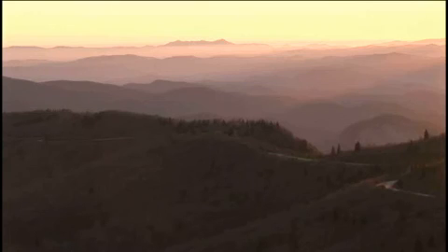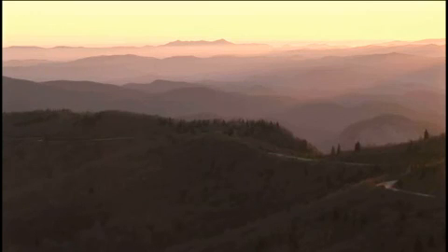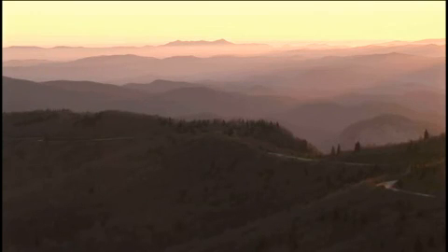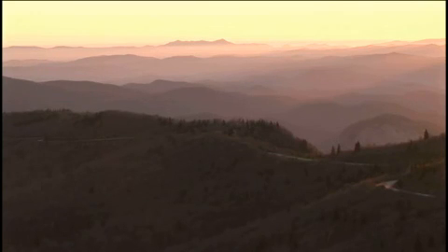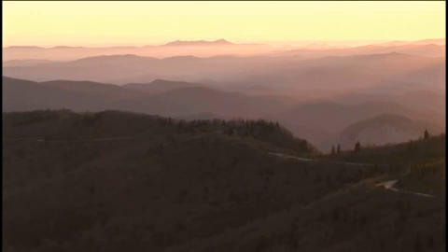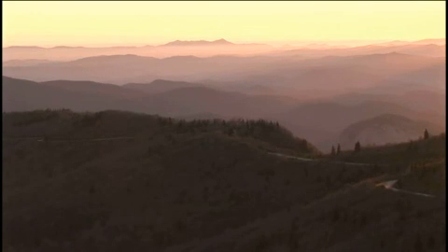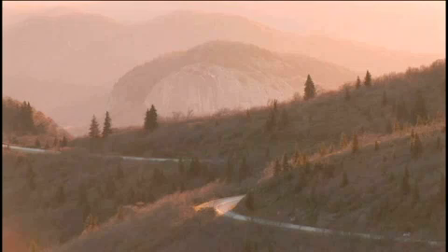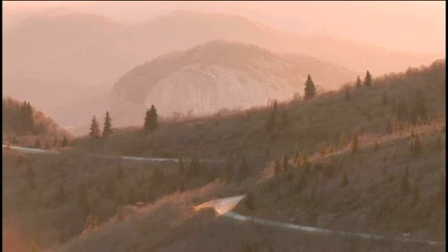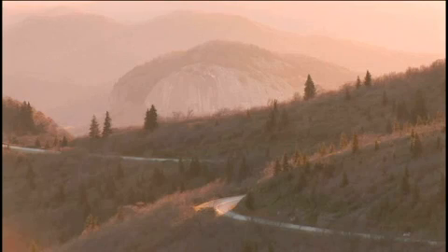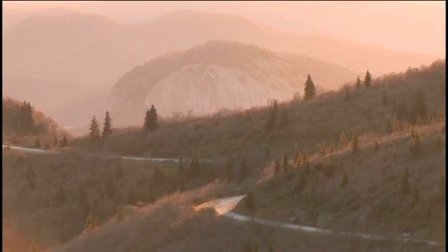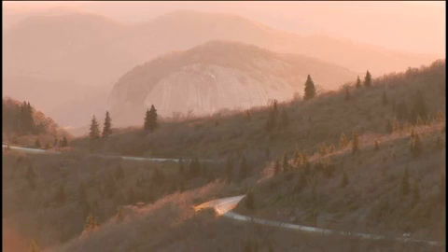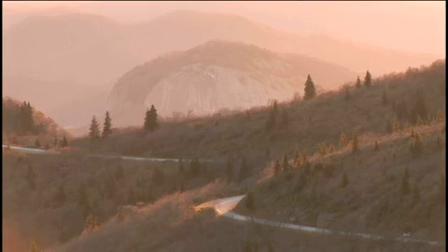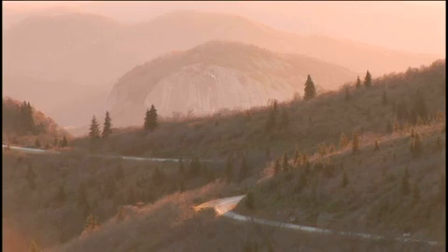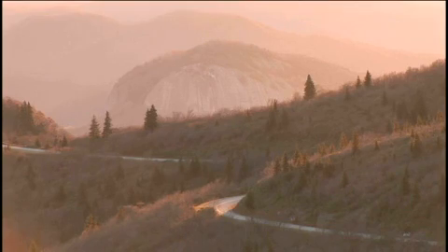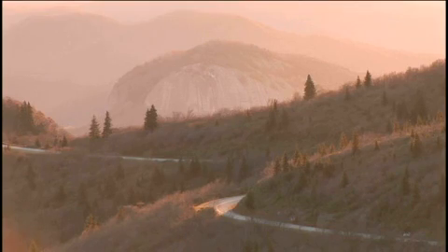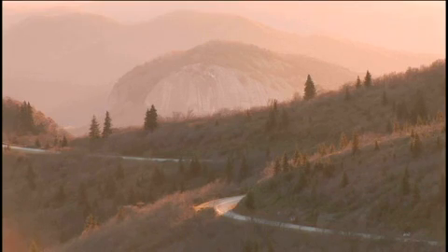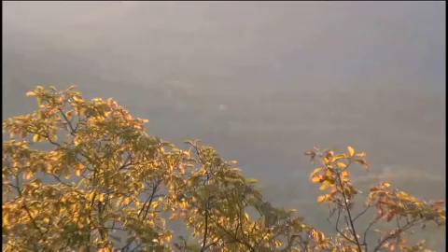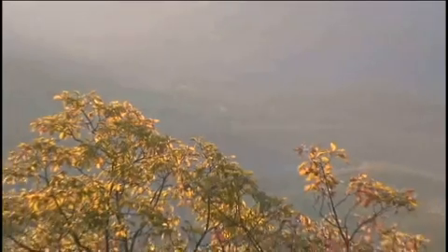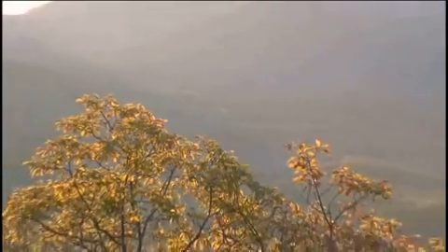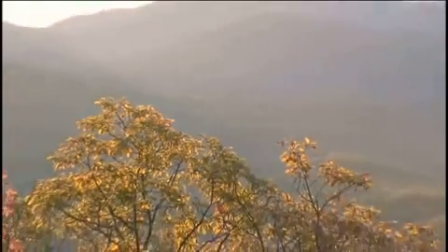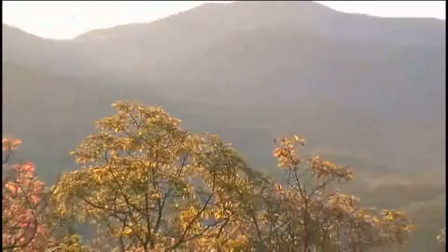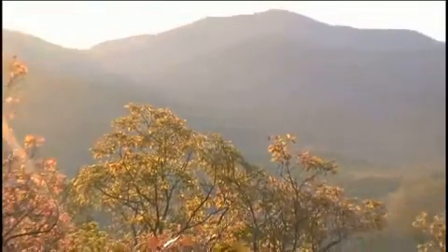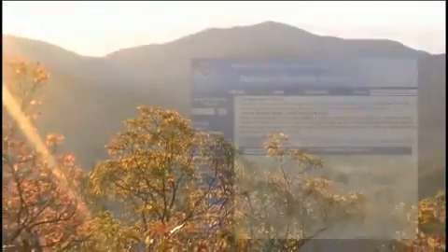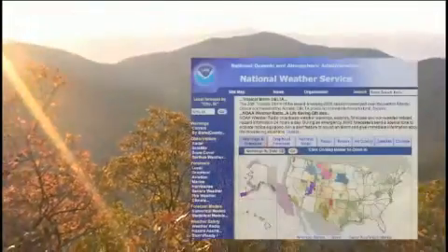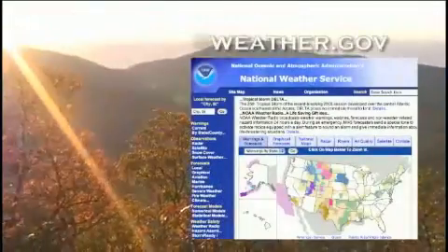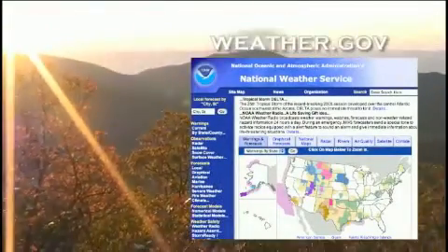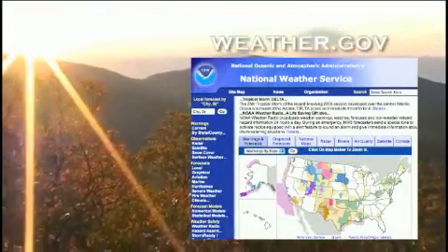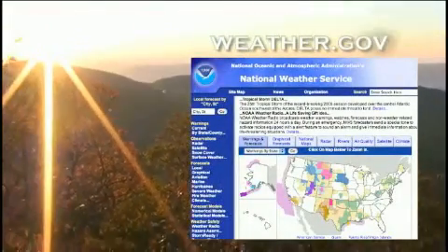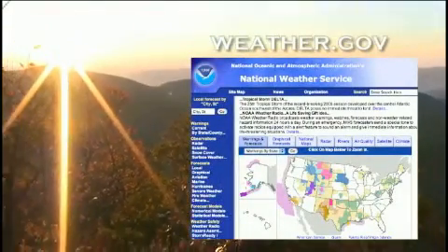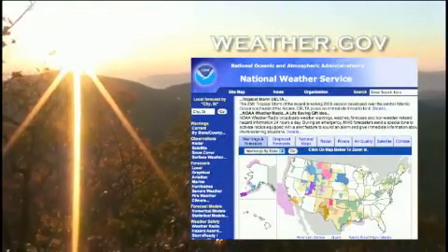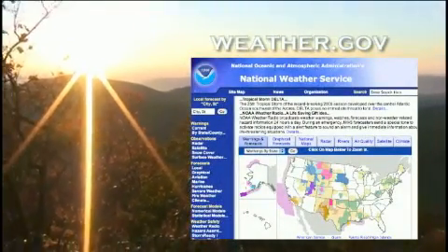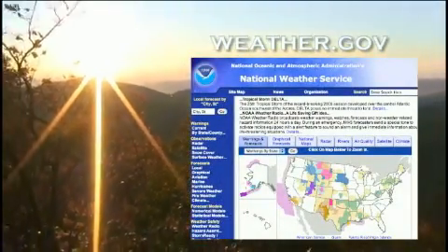When barometers in the home are set to match the local weather reports, they measure pressure reduced to sea level, not the actual local atmospheric pressure. A good website for local sea level pressure is www.weather.gov.